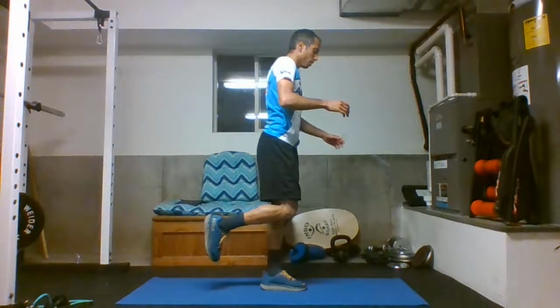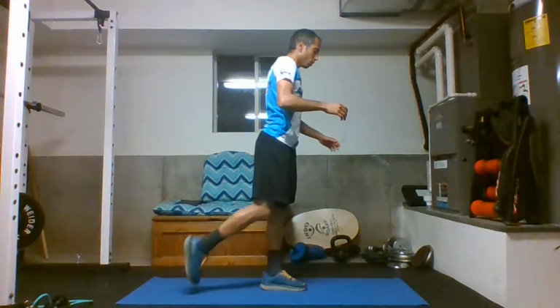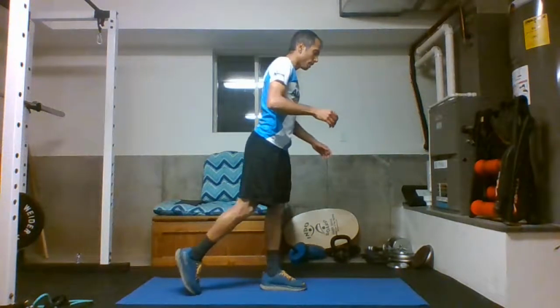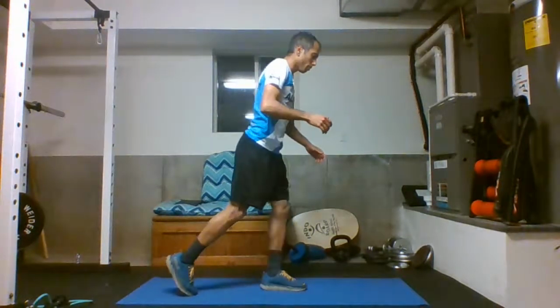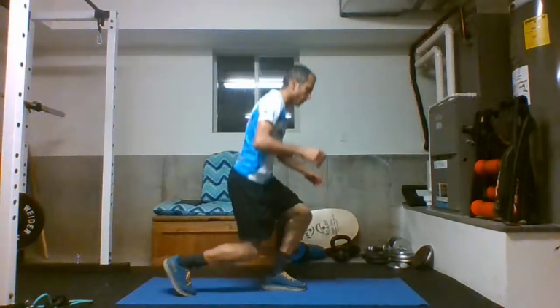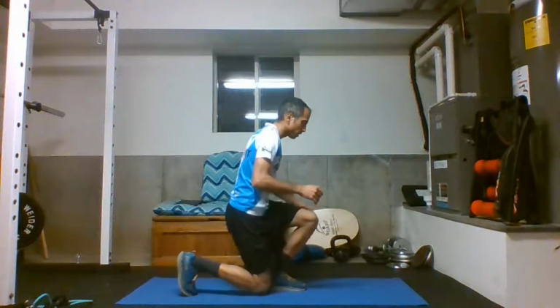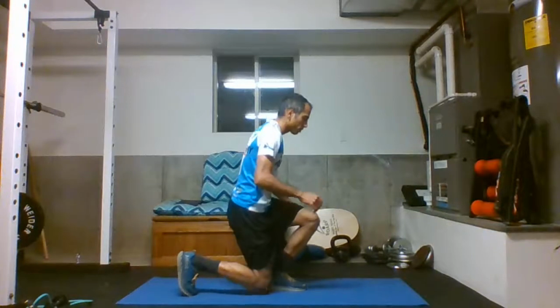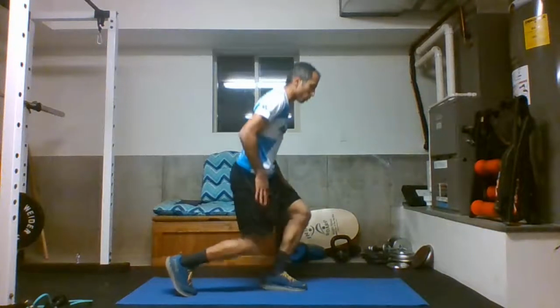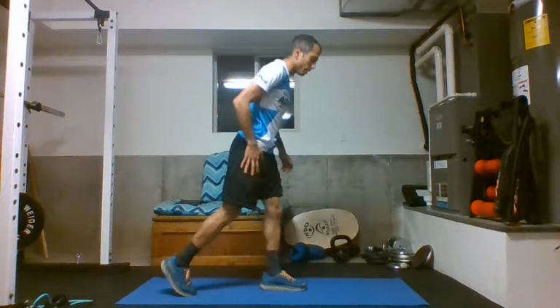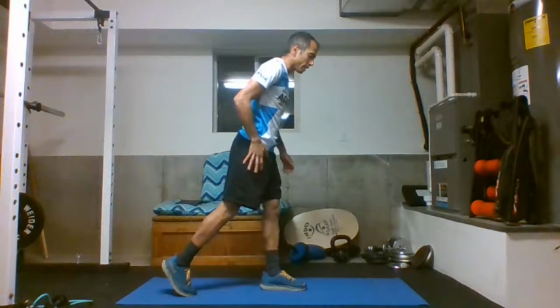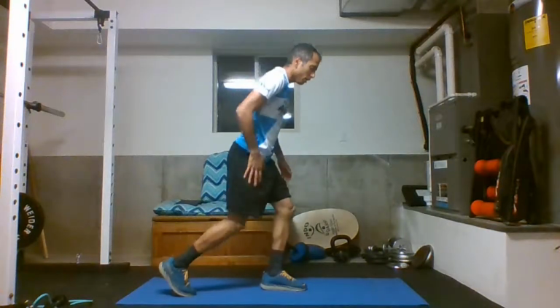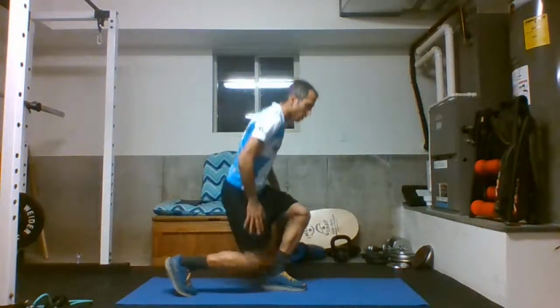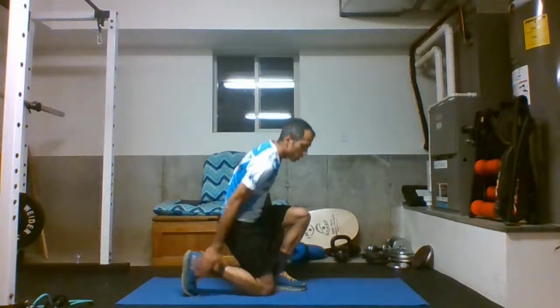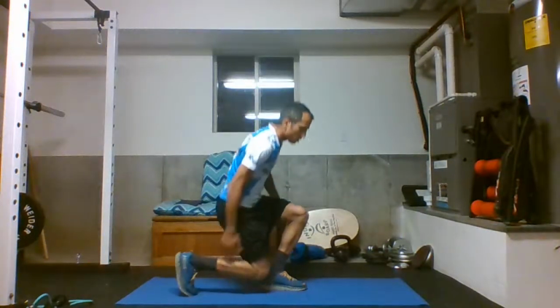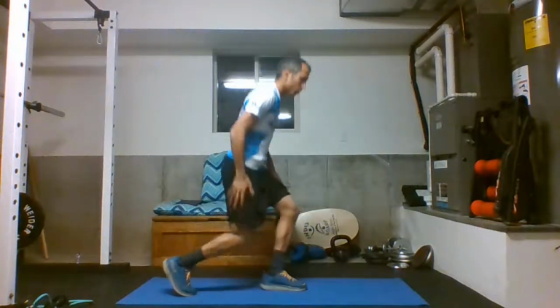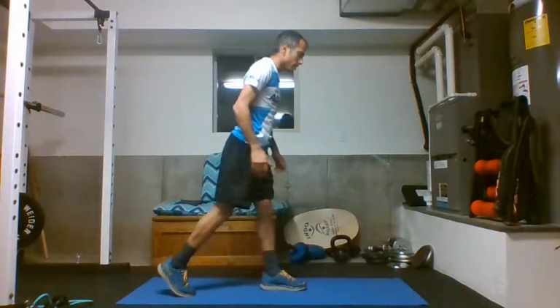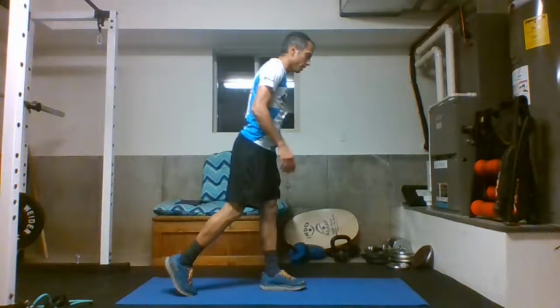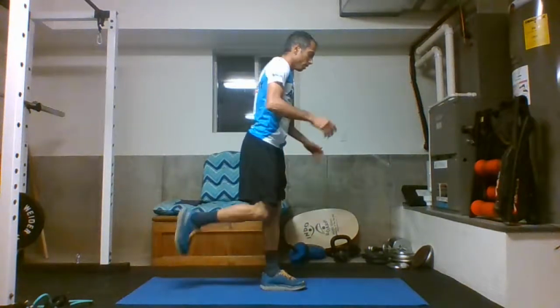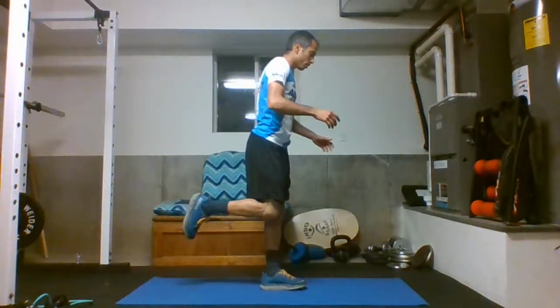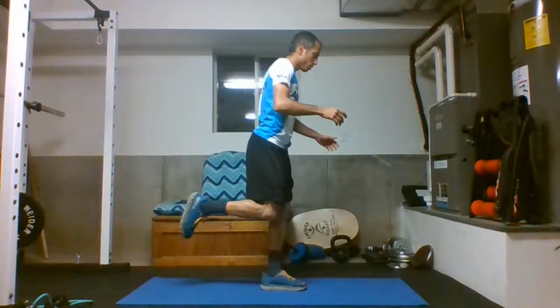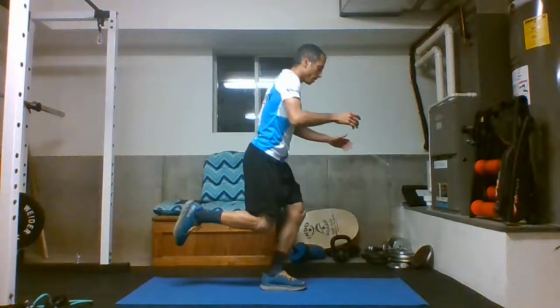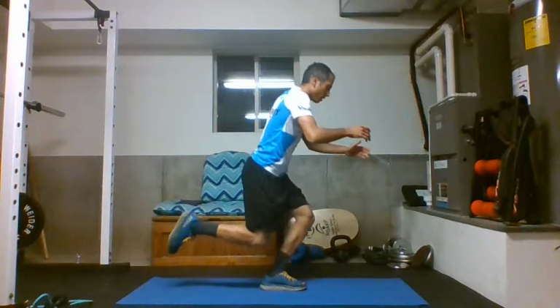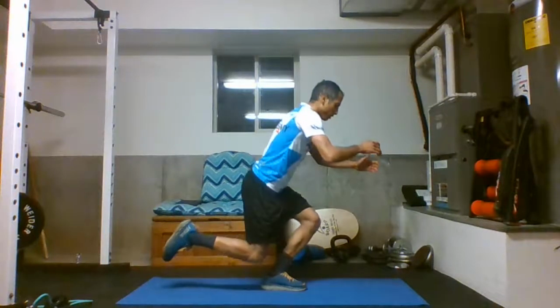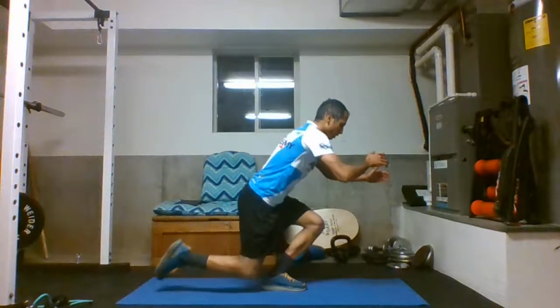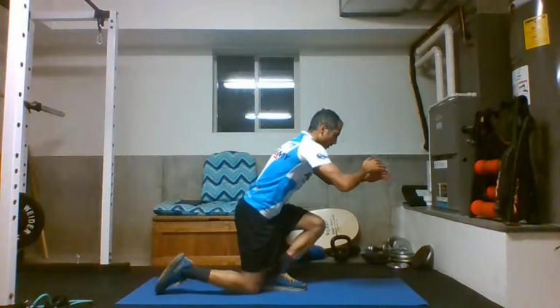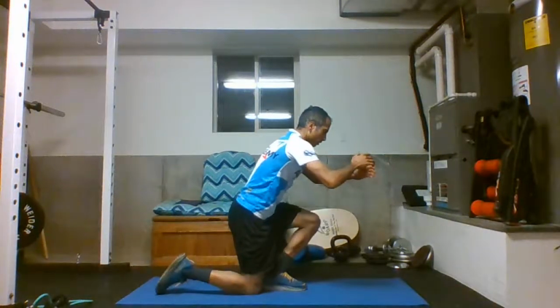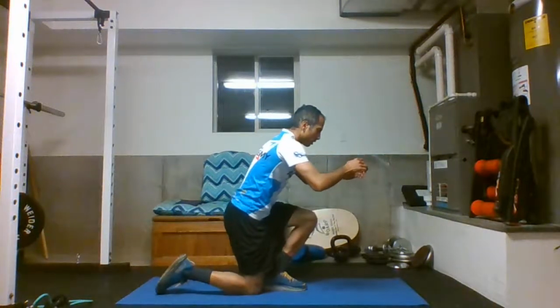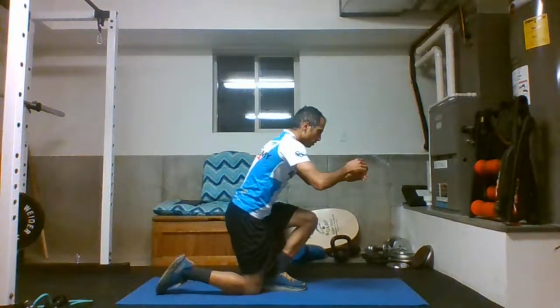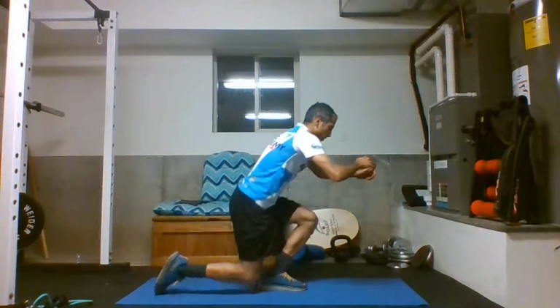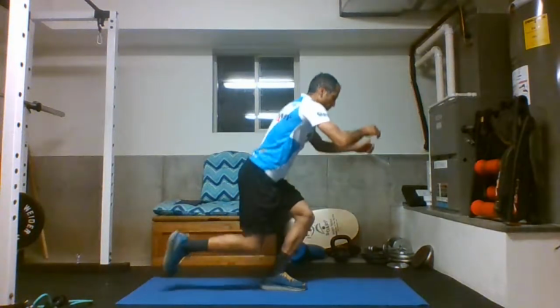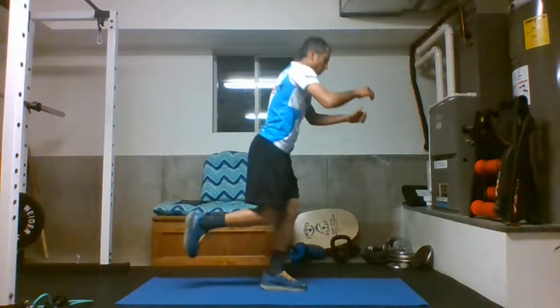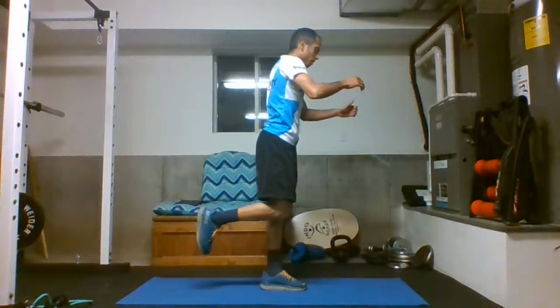It's not your typical lunge where you can really lean on this foot, on this leg. You're actually just going down until the knee and the foot touches, and then you push off from there.